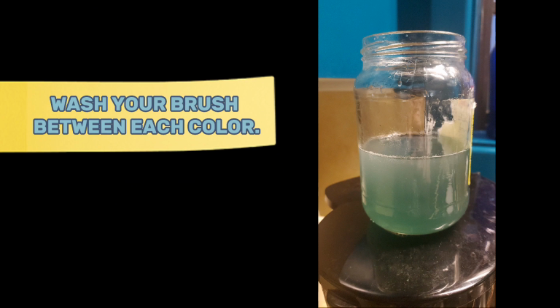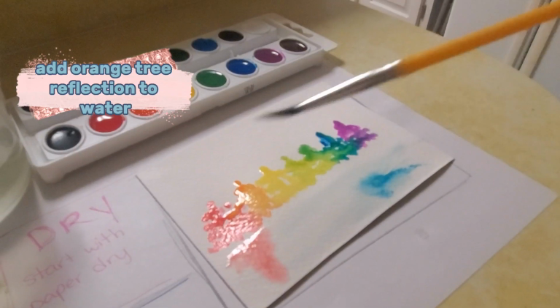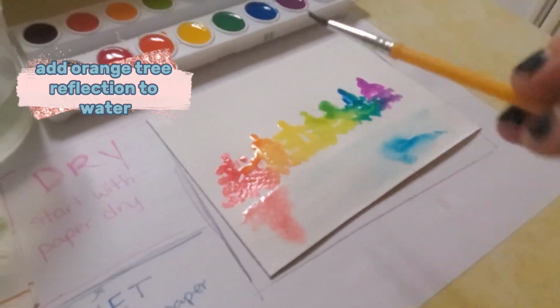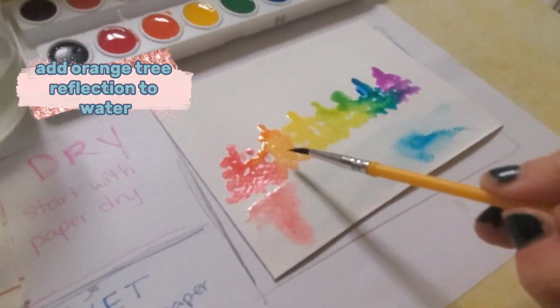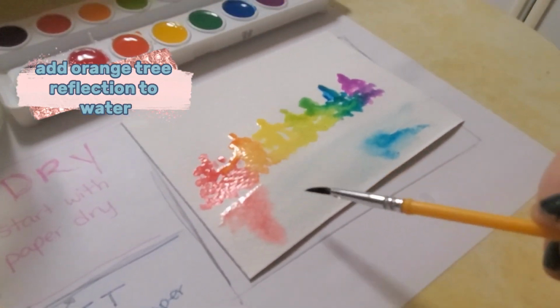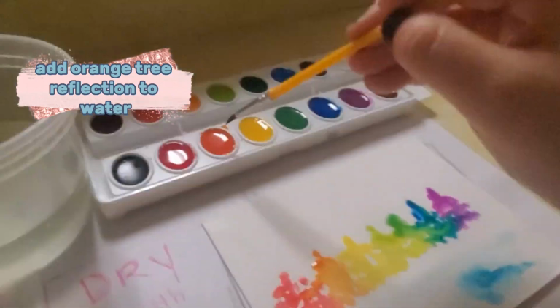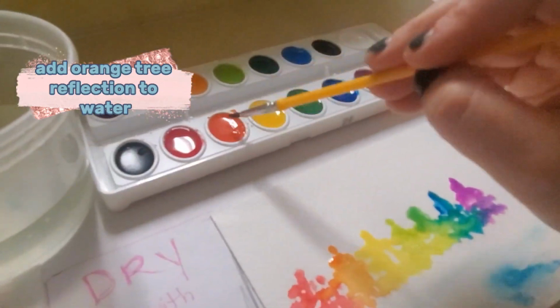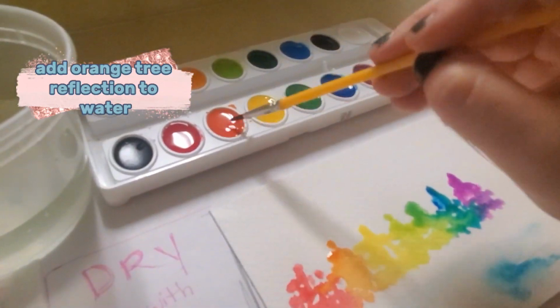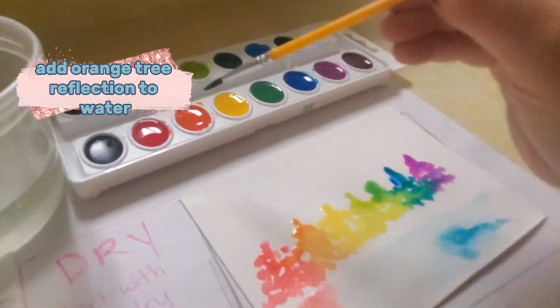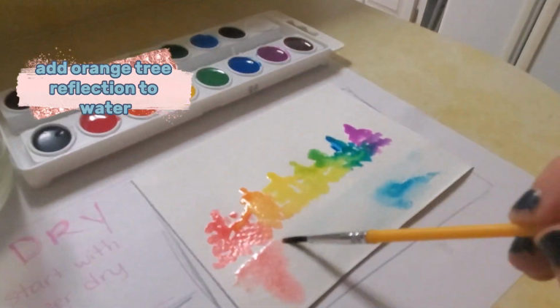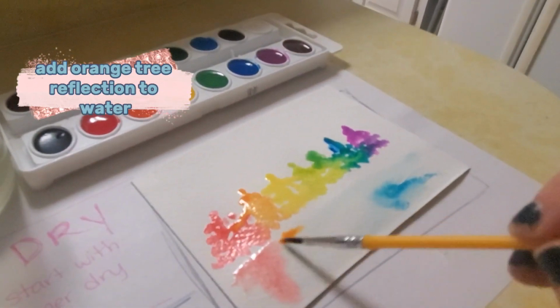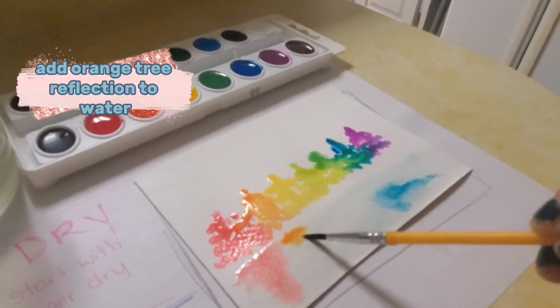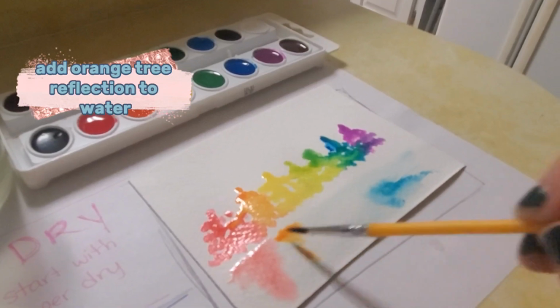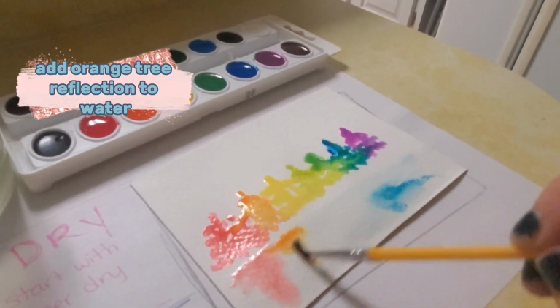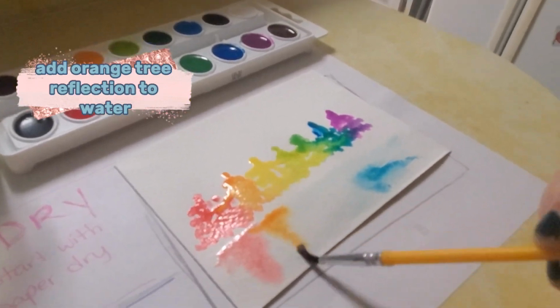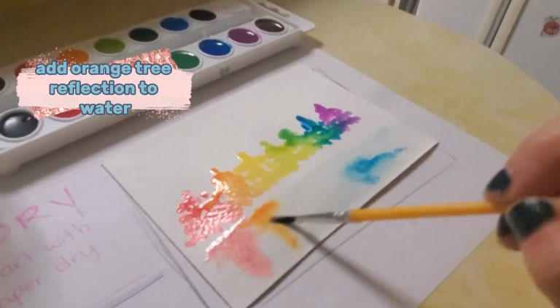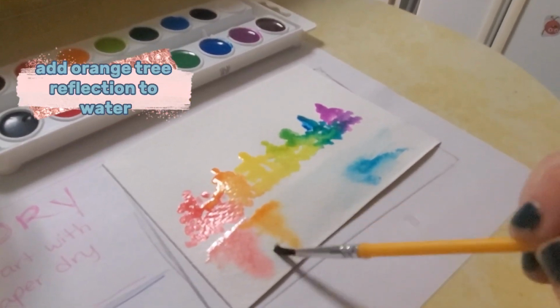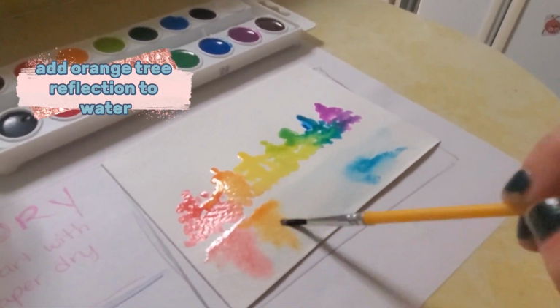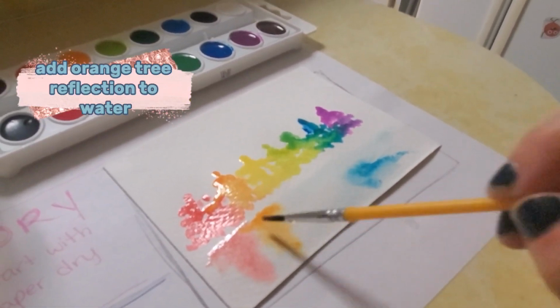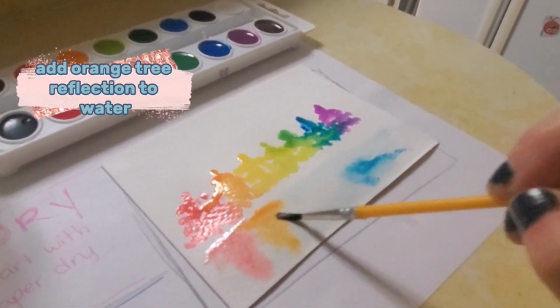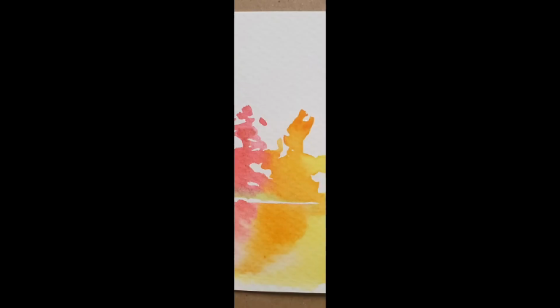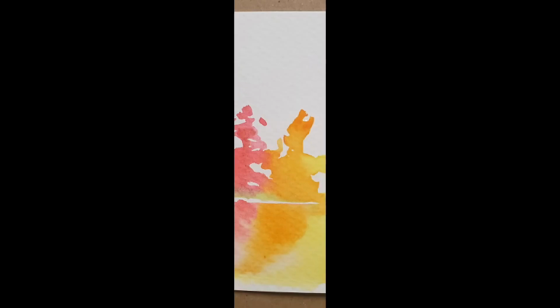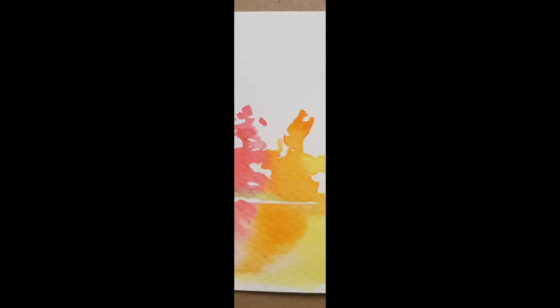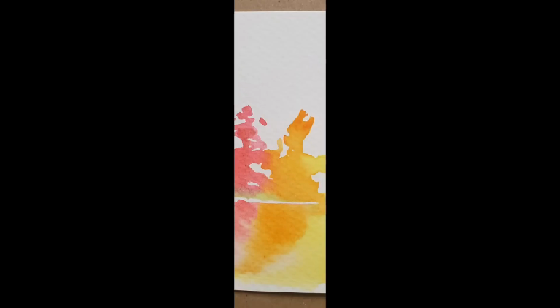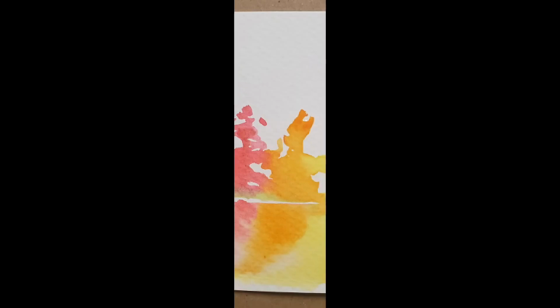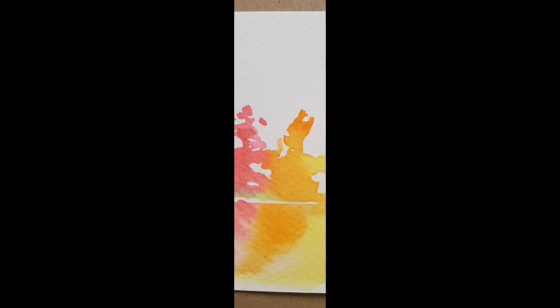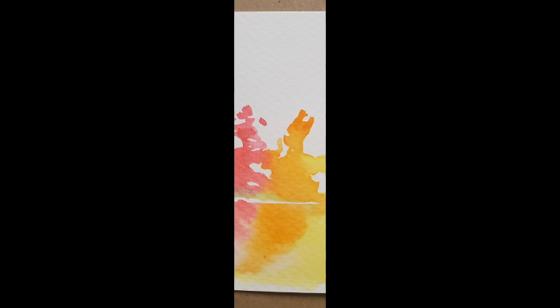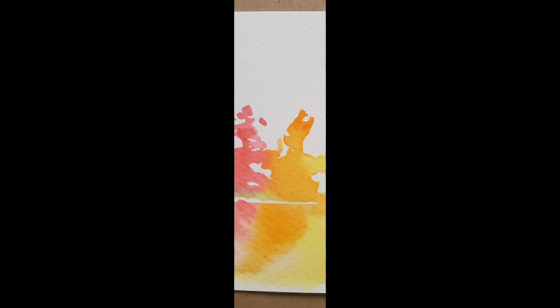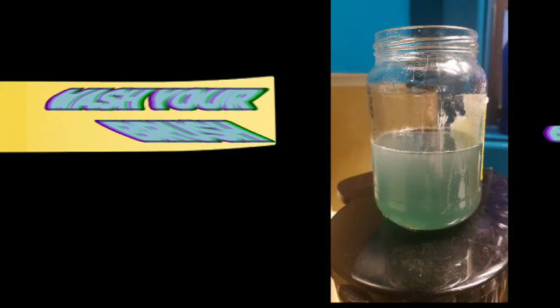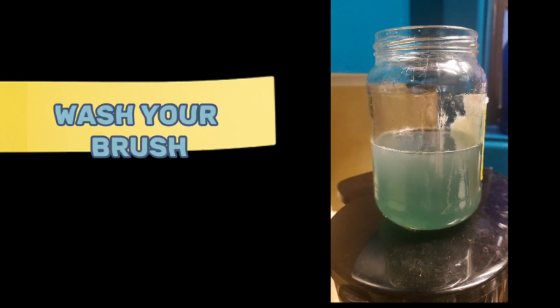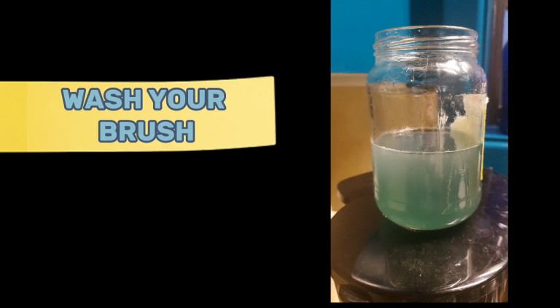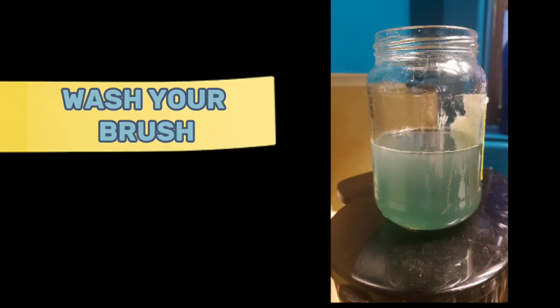Add orange tree reflection to water. Wash your brush.